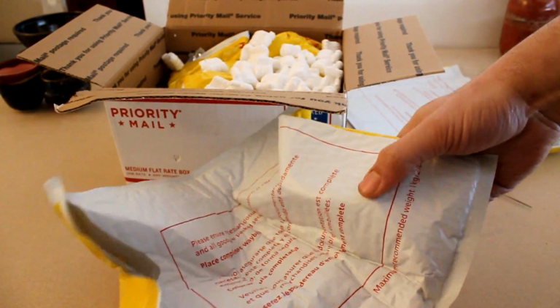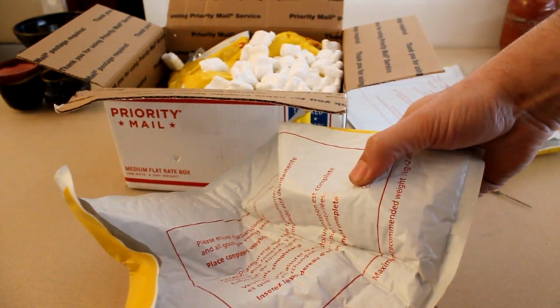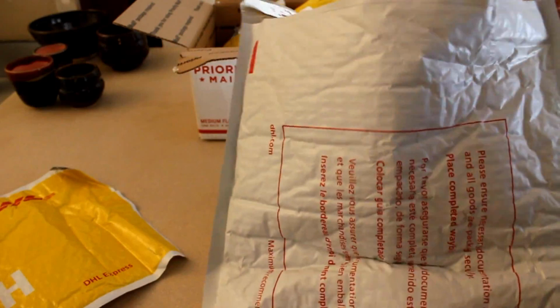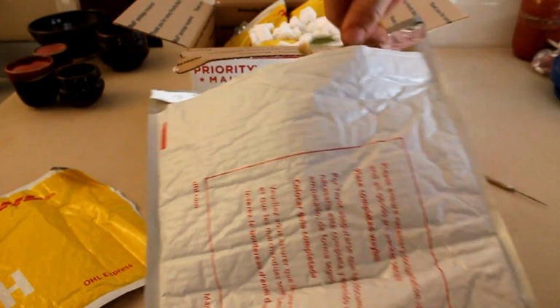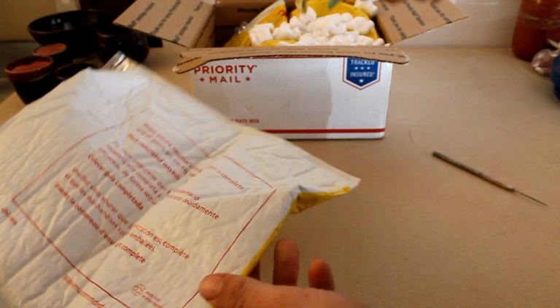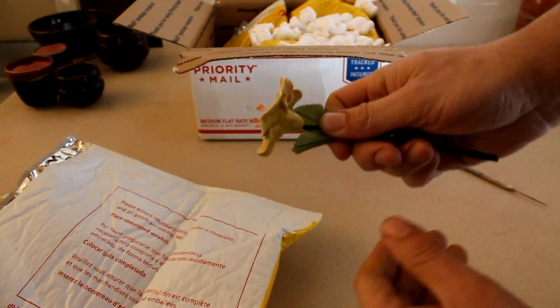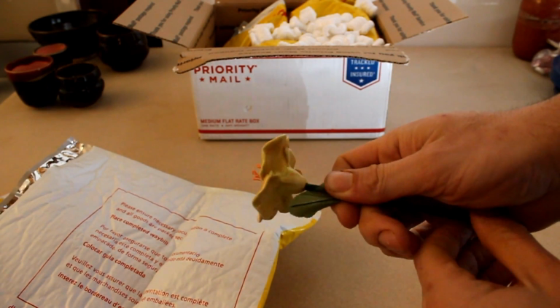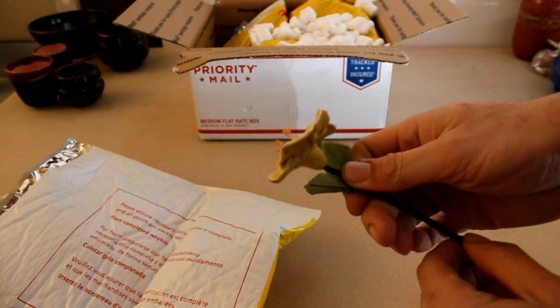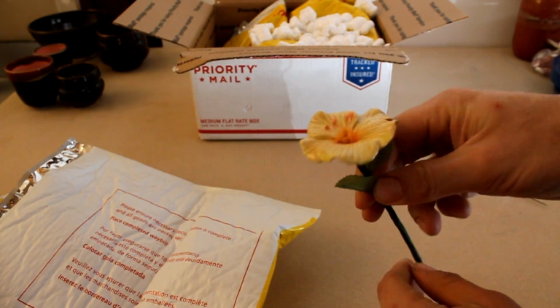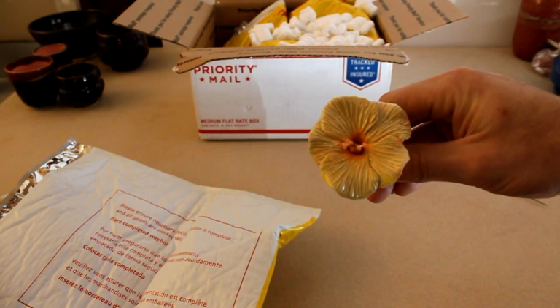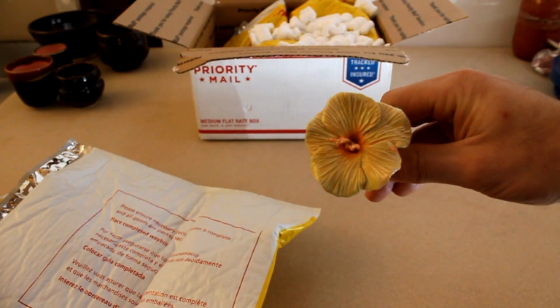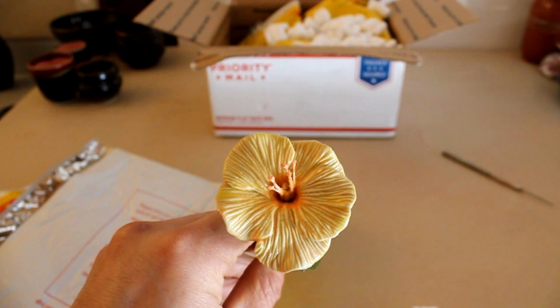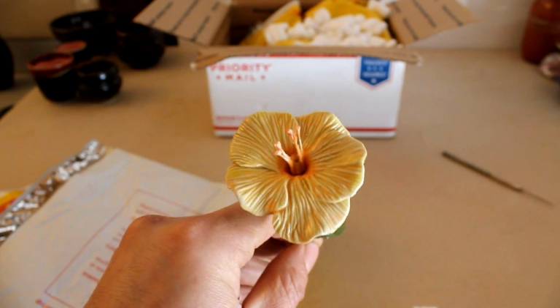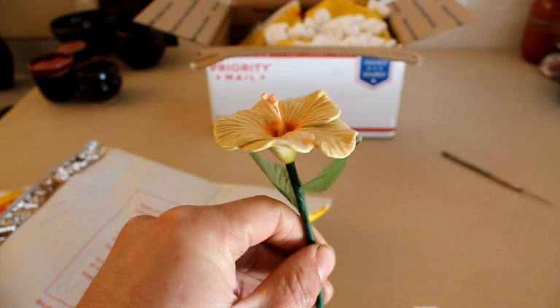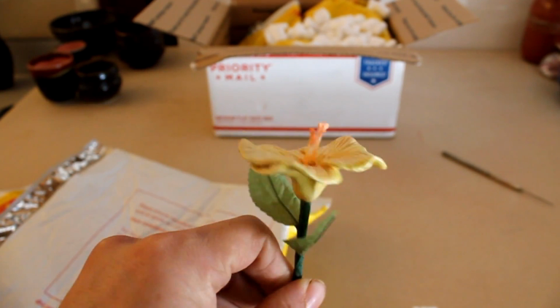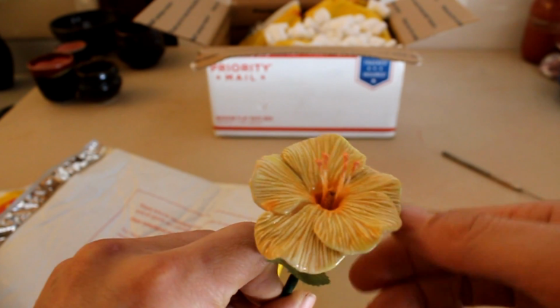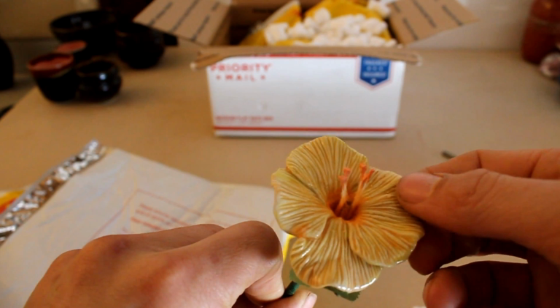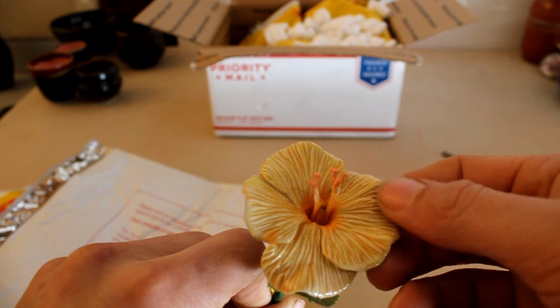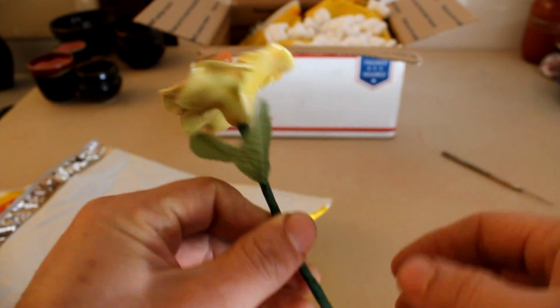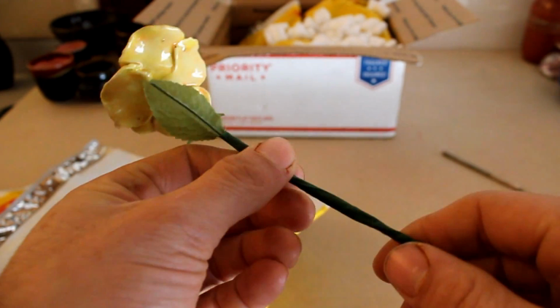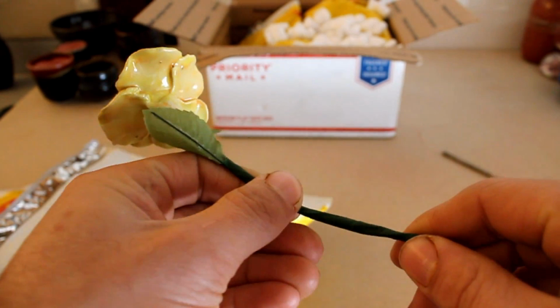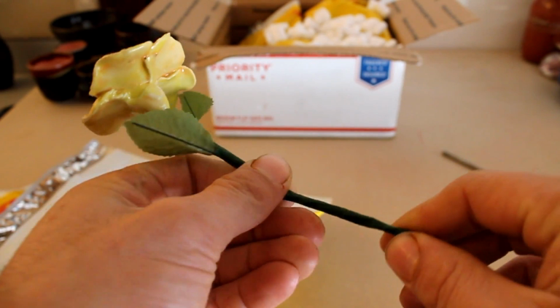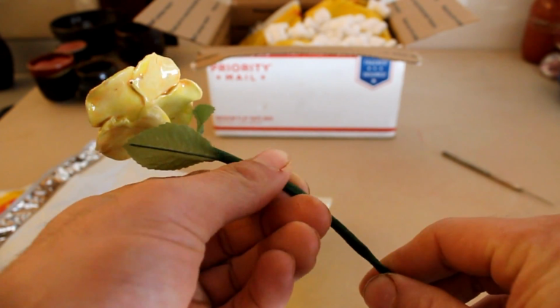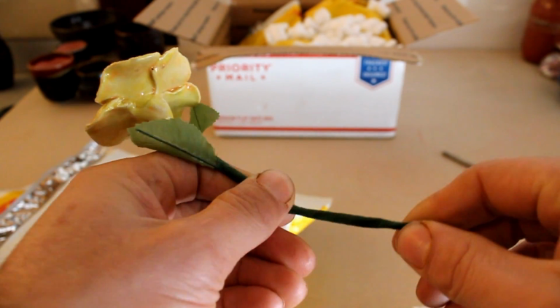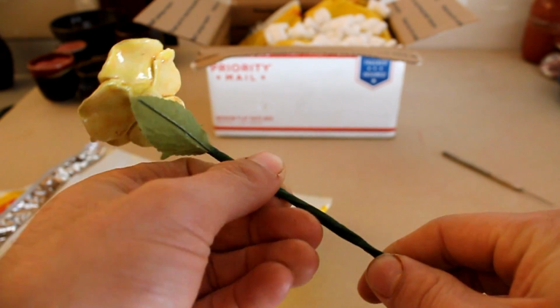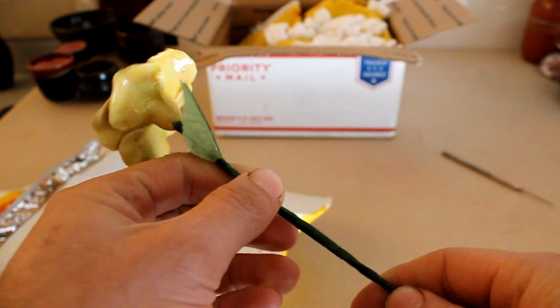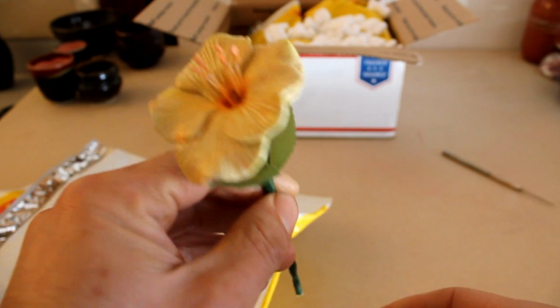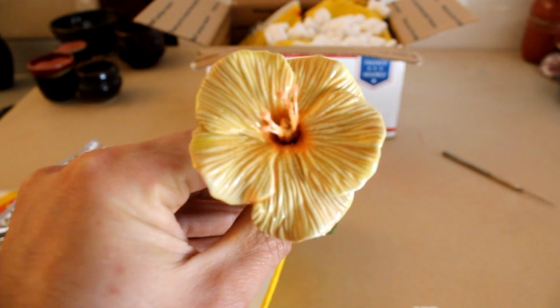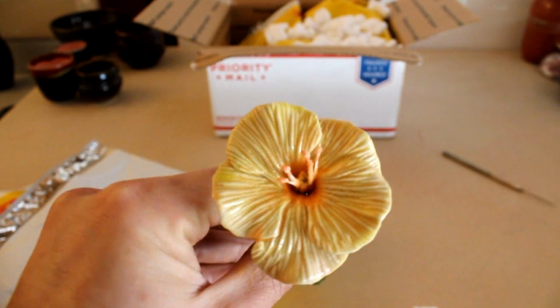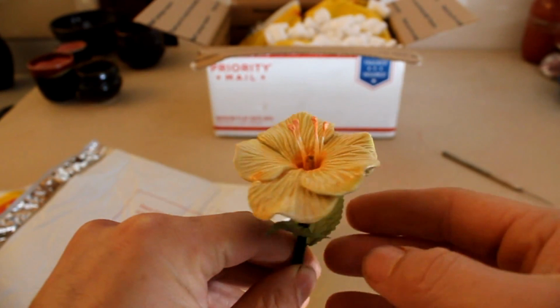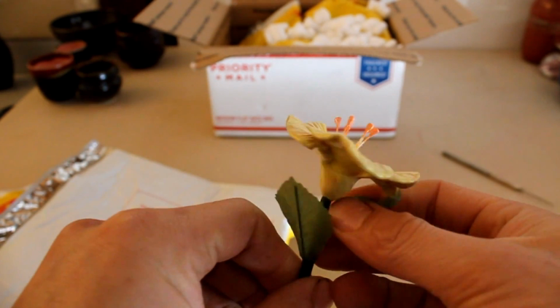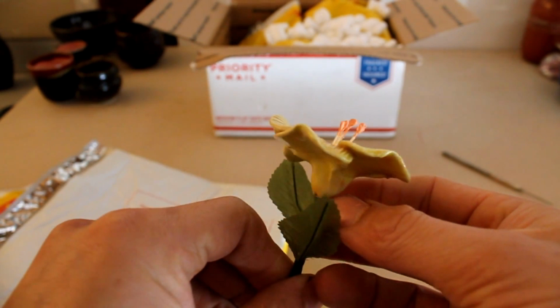Oh, I feel something. Get out of there. What is this? Oh, it's a little ceramic flower. Check that out. I'm pretty sure this right here is ceramic, and this down here looks like some type of bendable material. I can decorate my little house with this. Thank you, man, I really appreciate this.